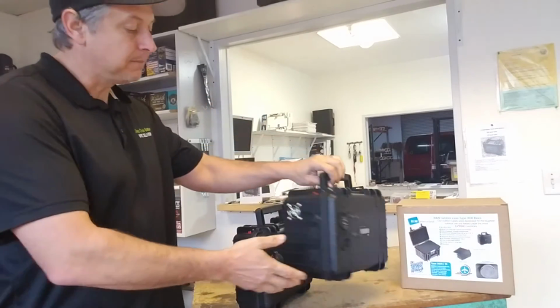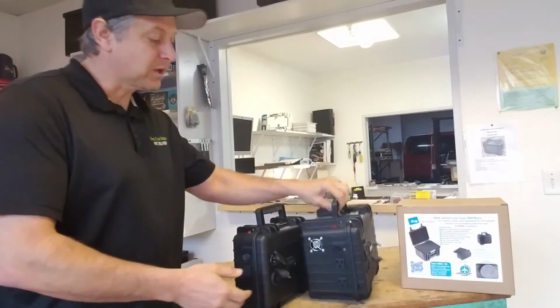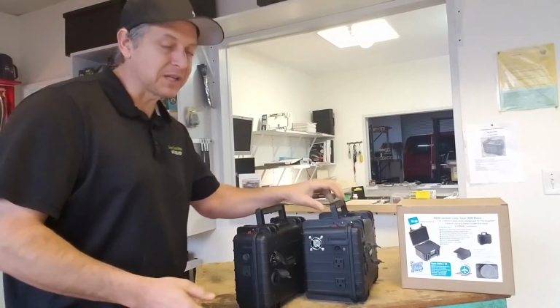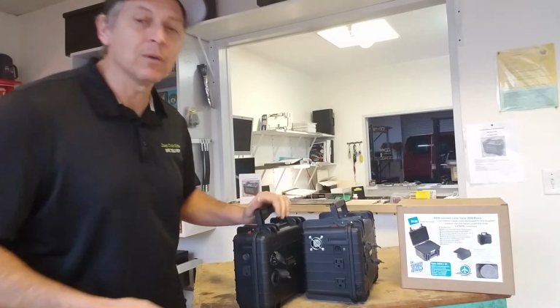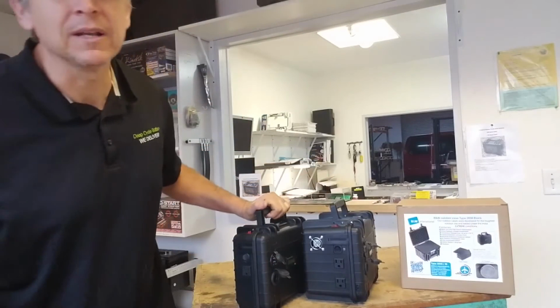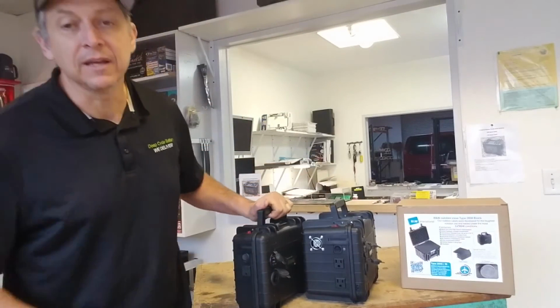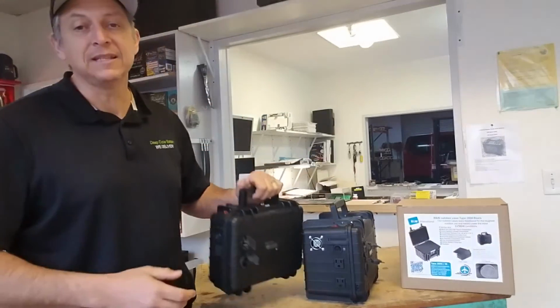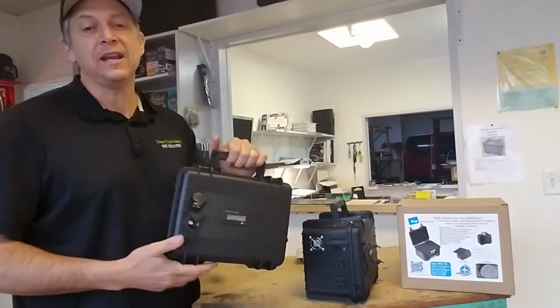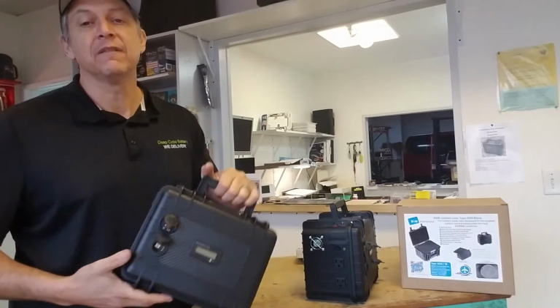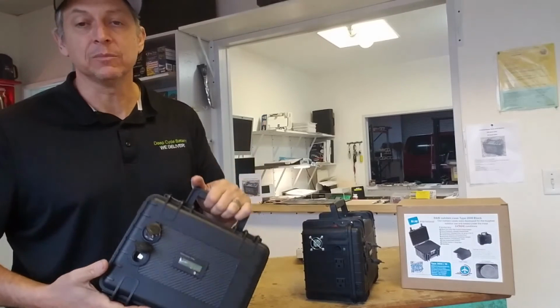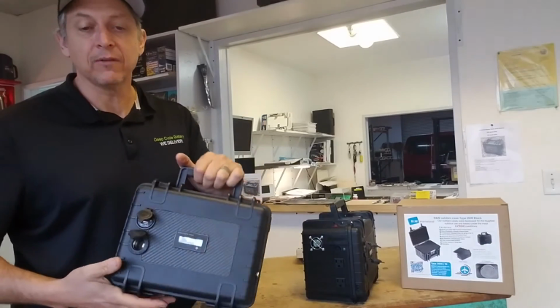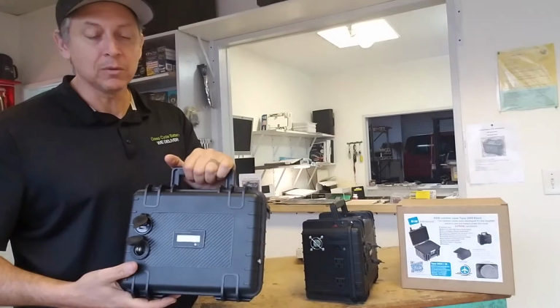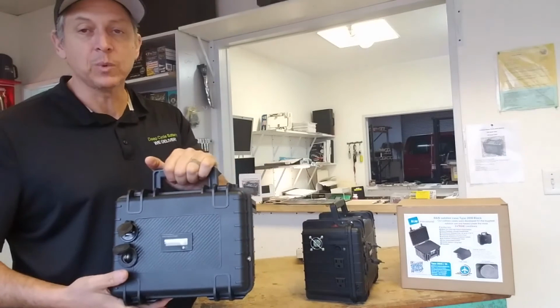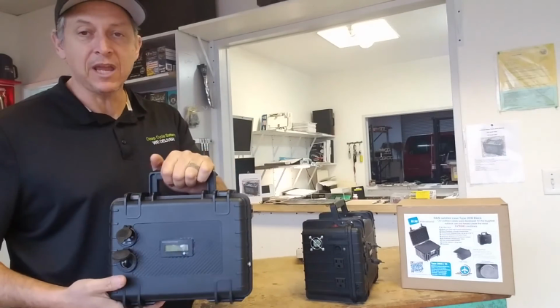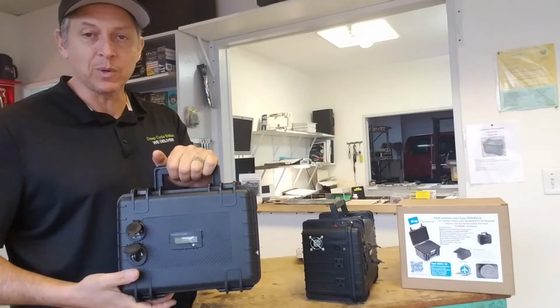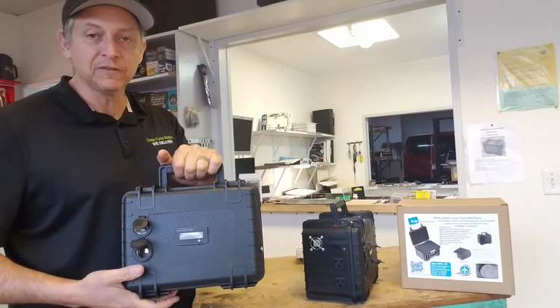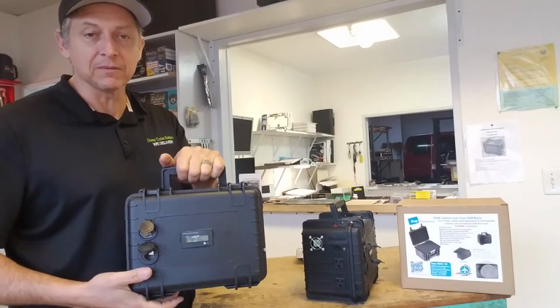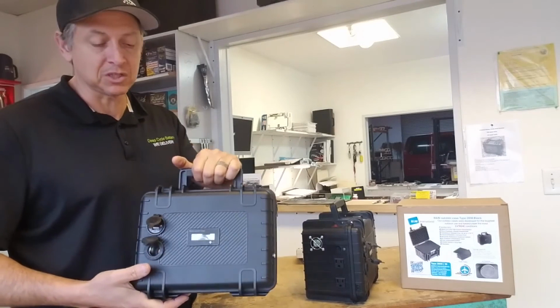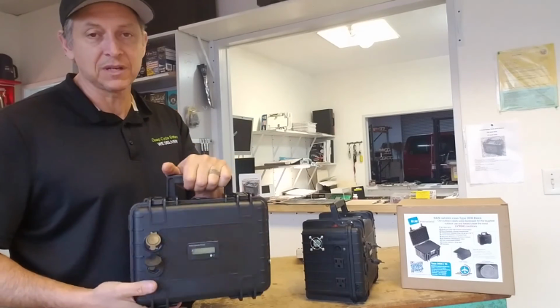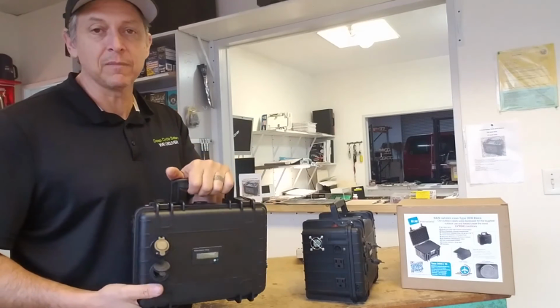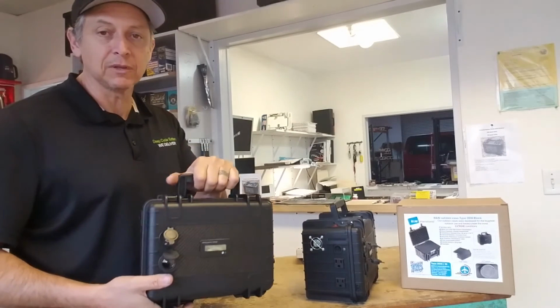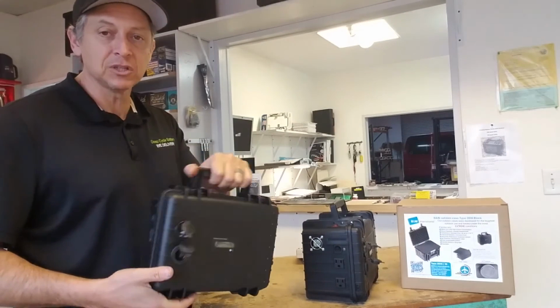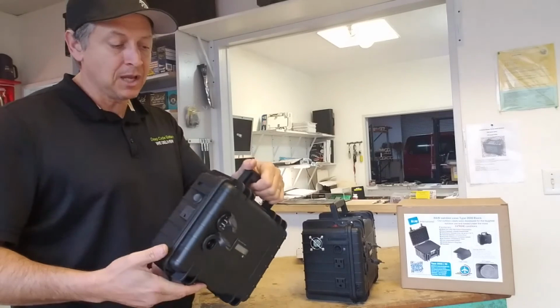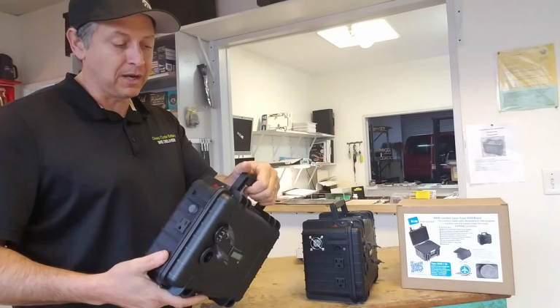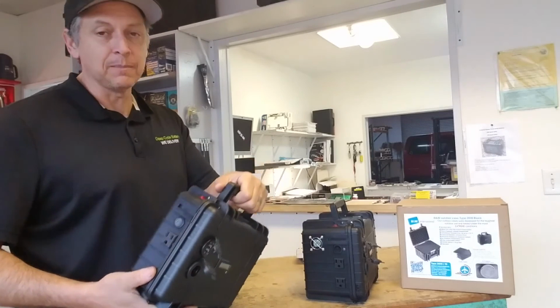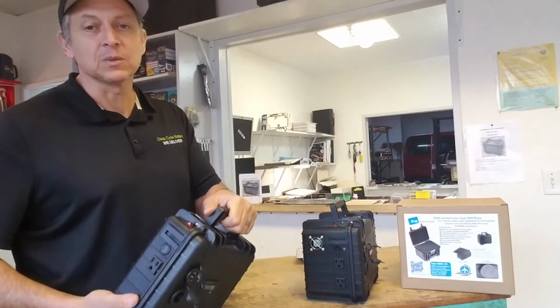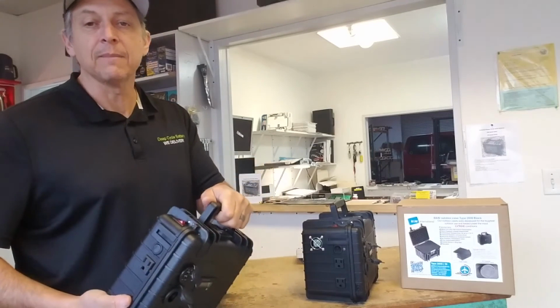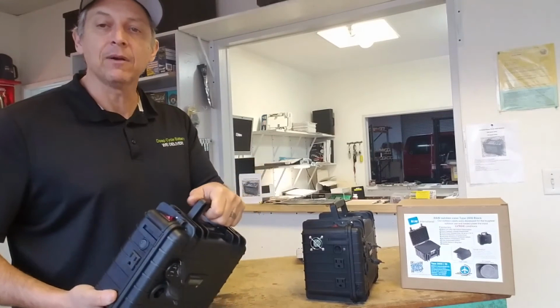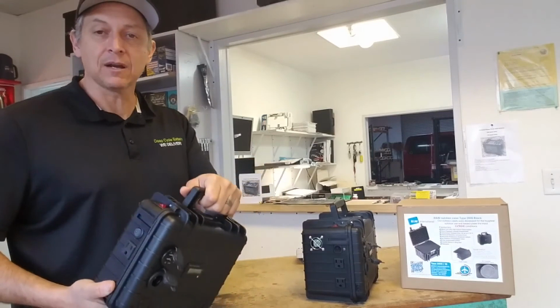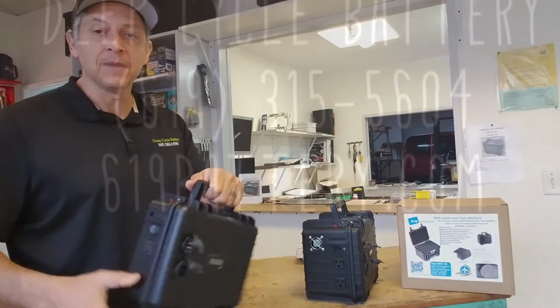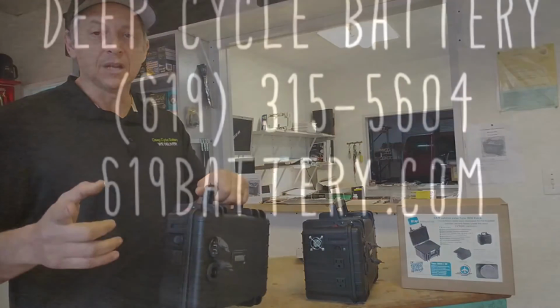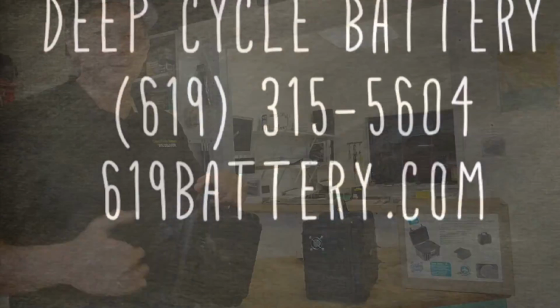If you want to come check us out, we are at 1985 Friendship Drive, El Cajon, Suite H. We moved about 6 doors down from the old location, or hit us up at 619battery.com. Talk to you soon.